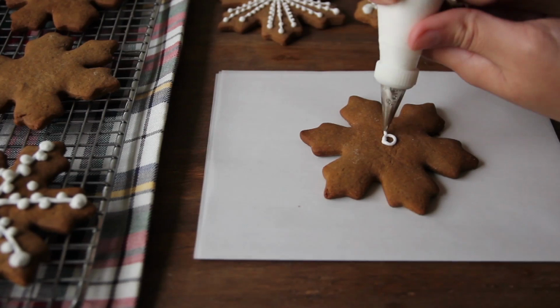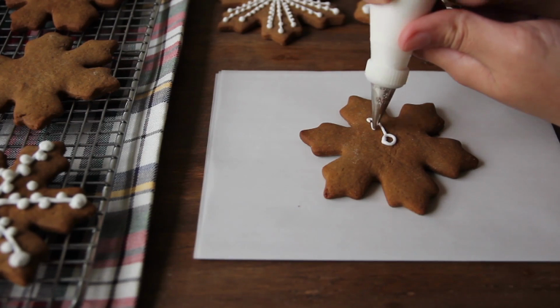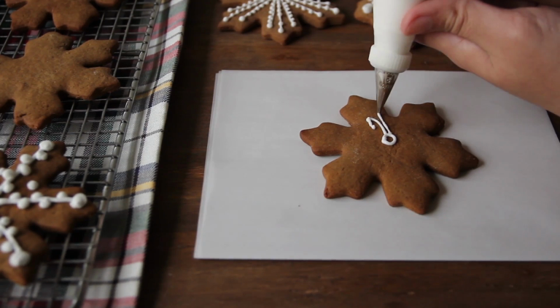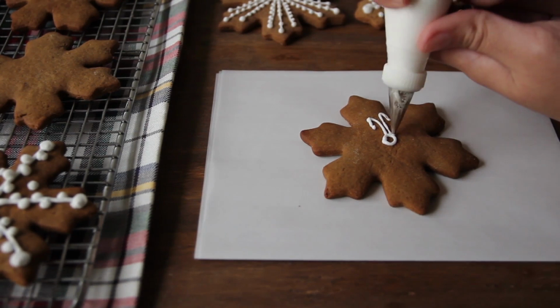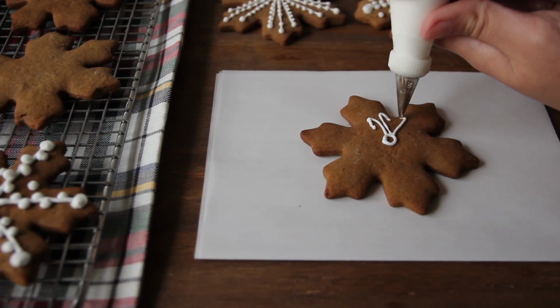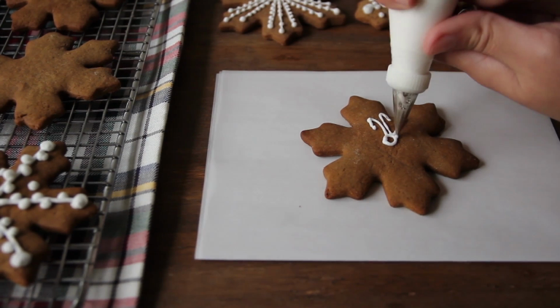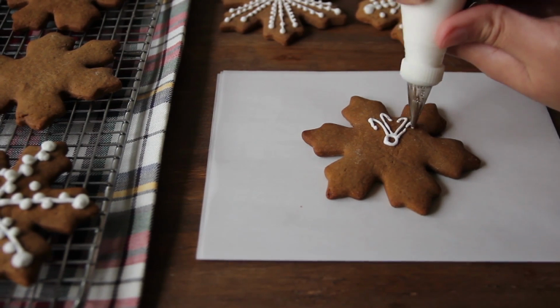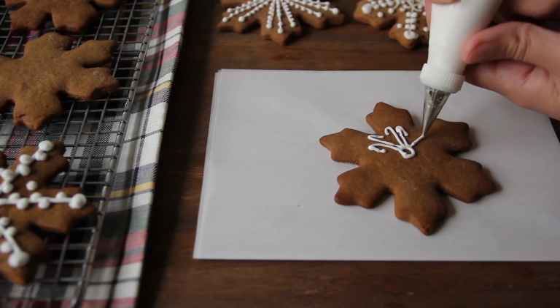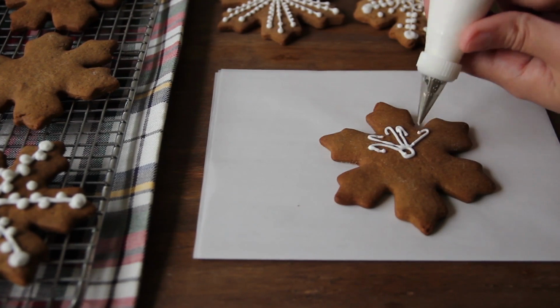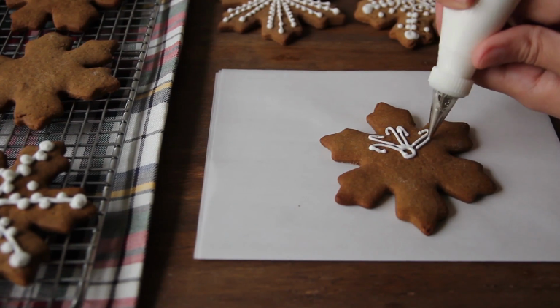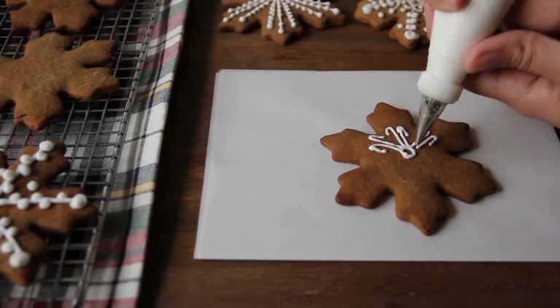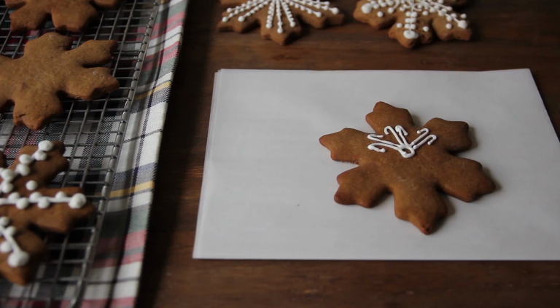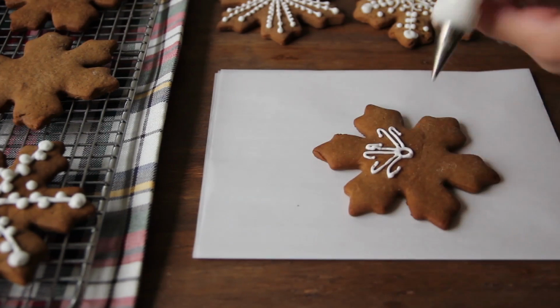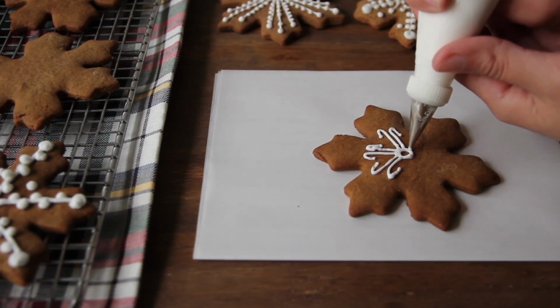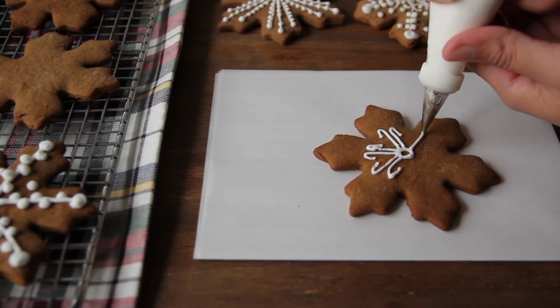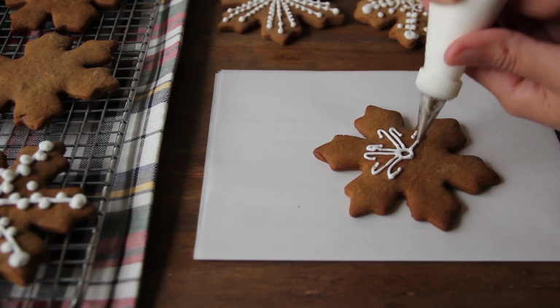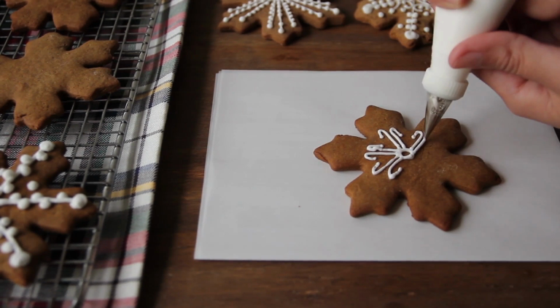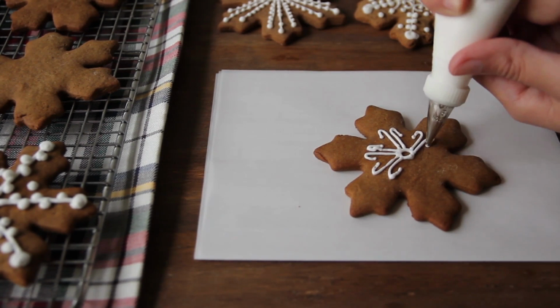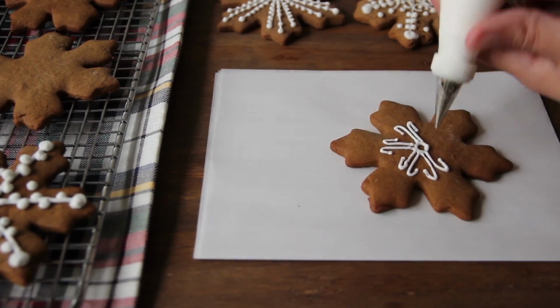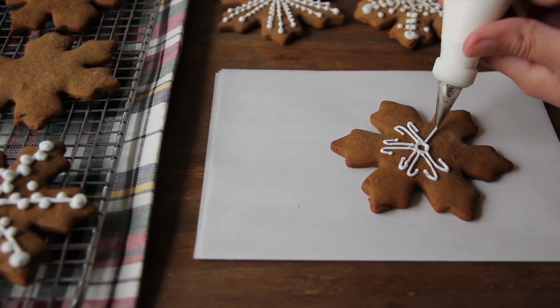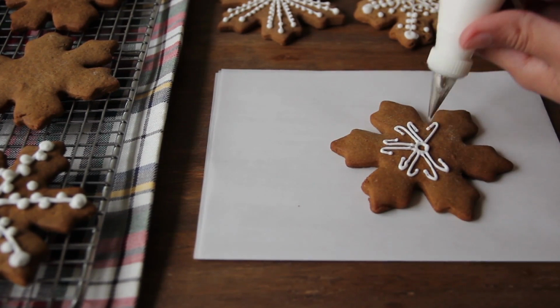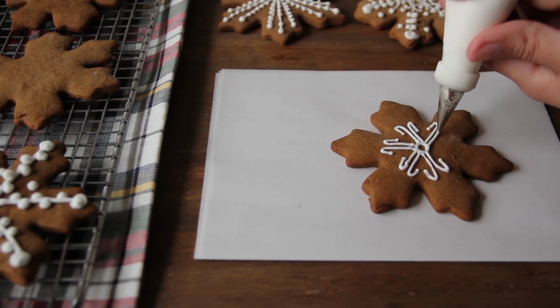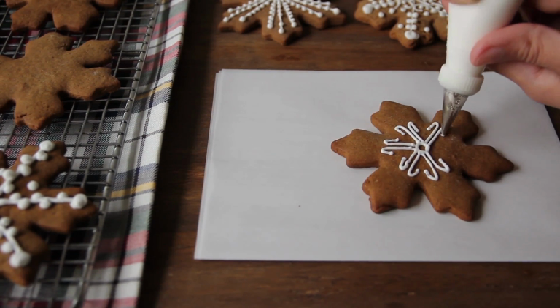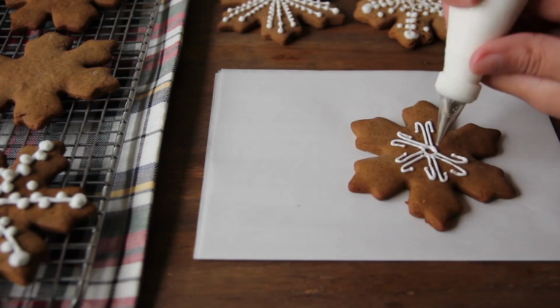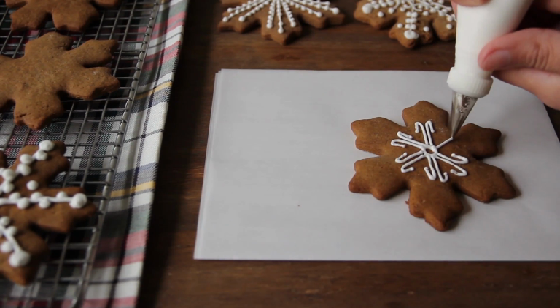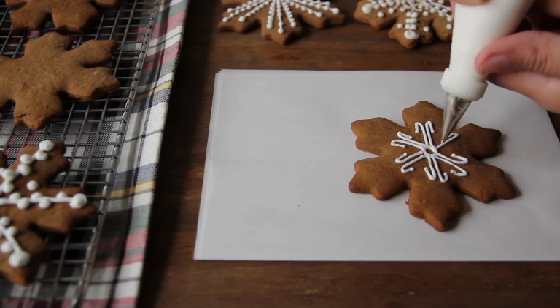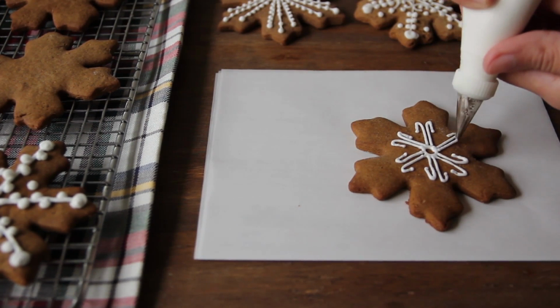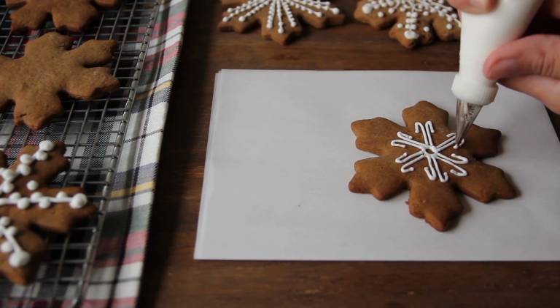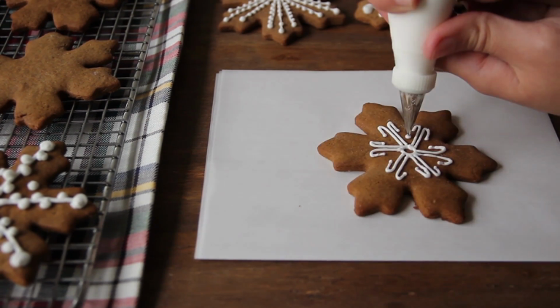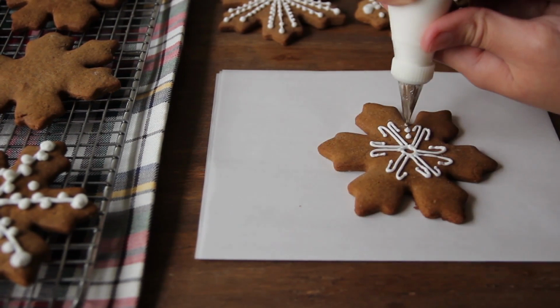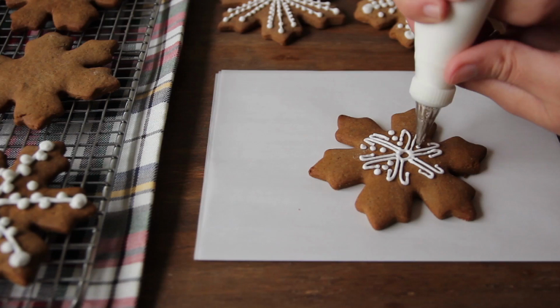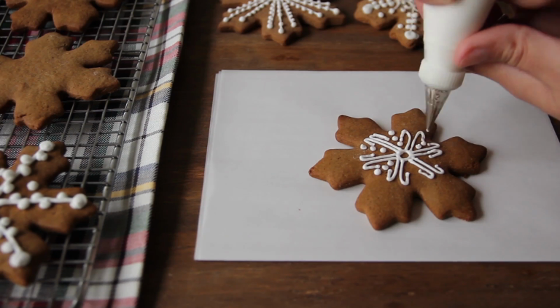Now for the best part we can start decorating the cookies with the icing. Feel free to decorate the cookies however you would like. I personally like to use a number two Wilton piping tip to make really detailed lines.